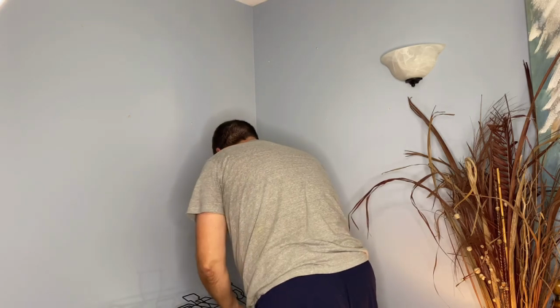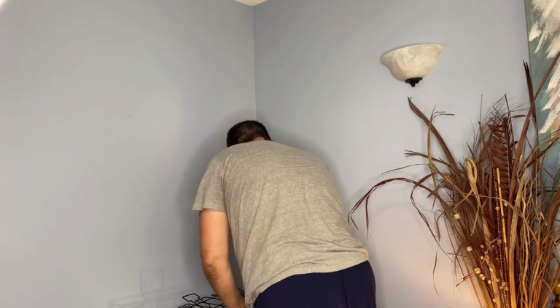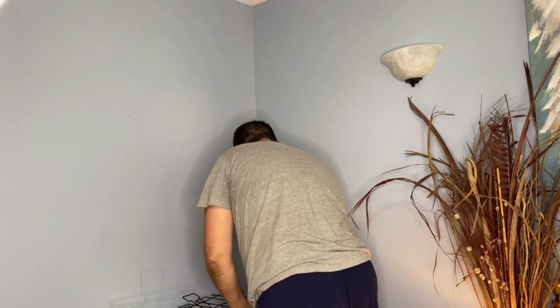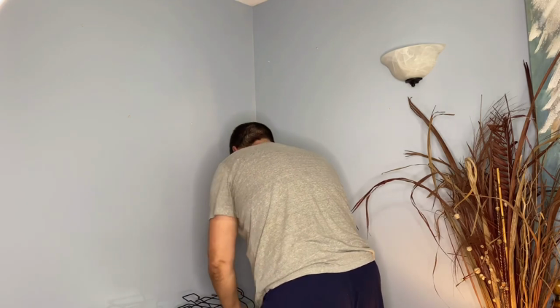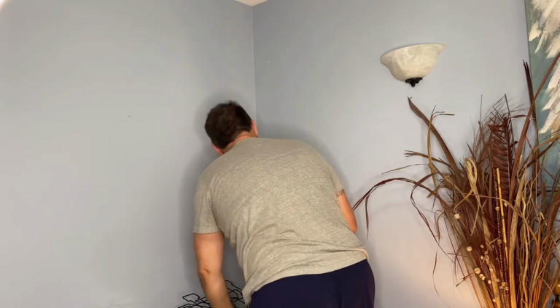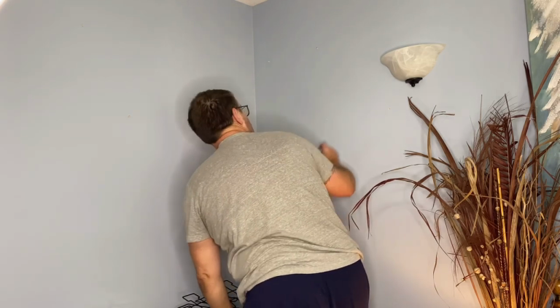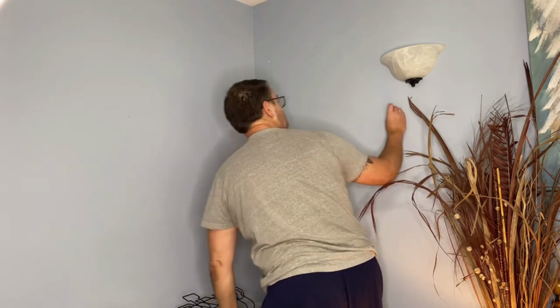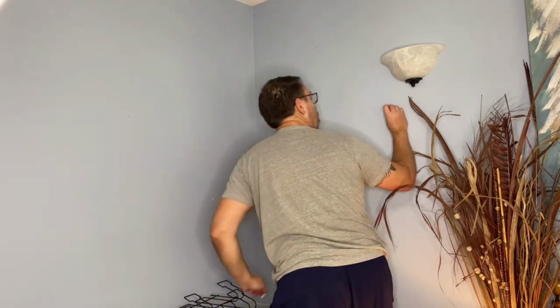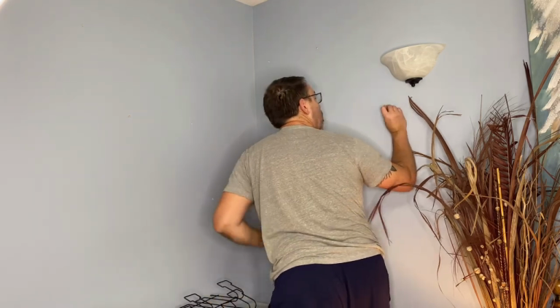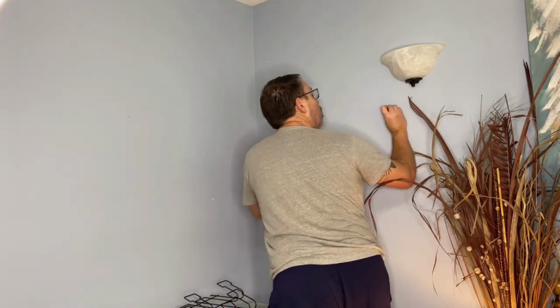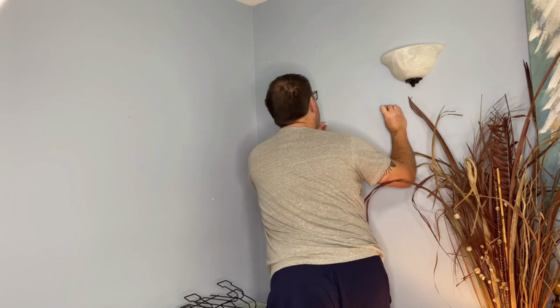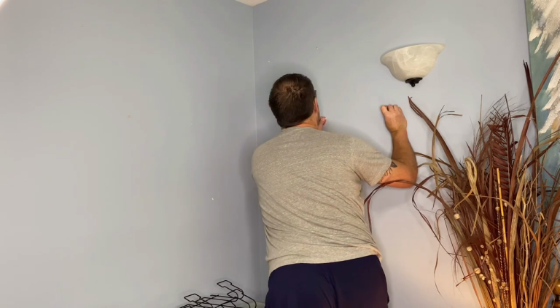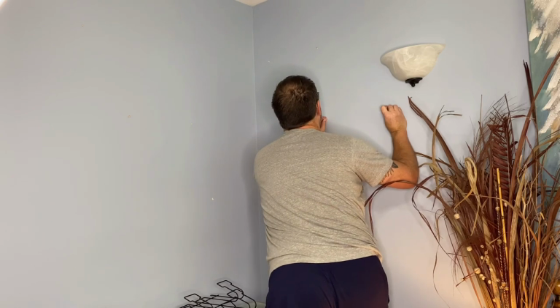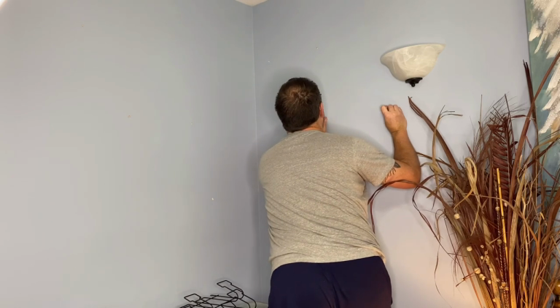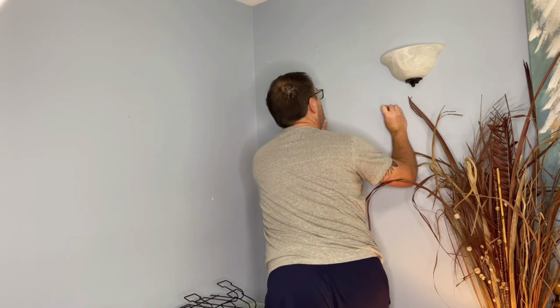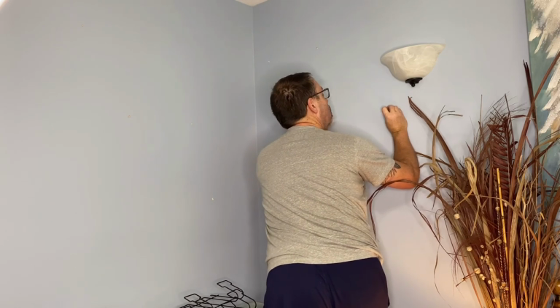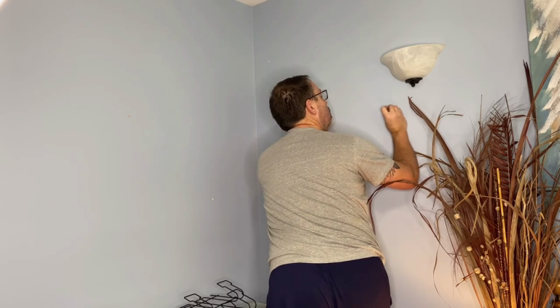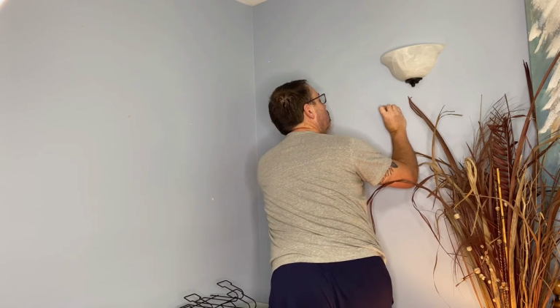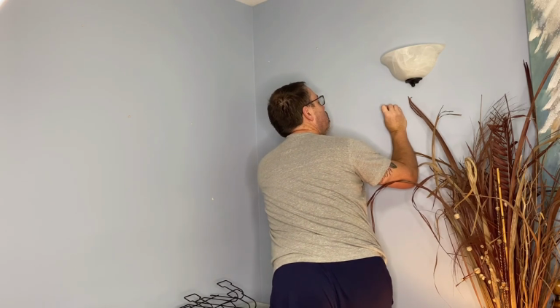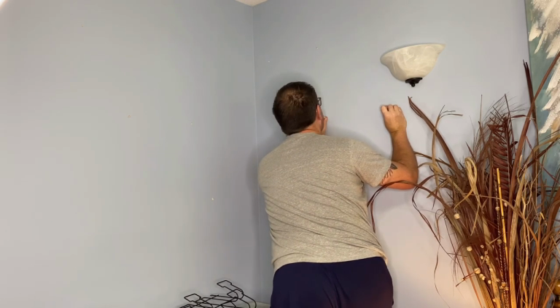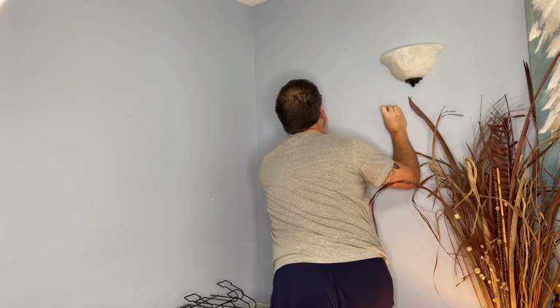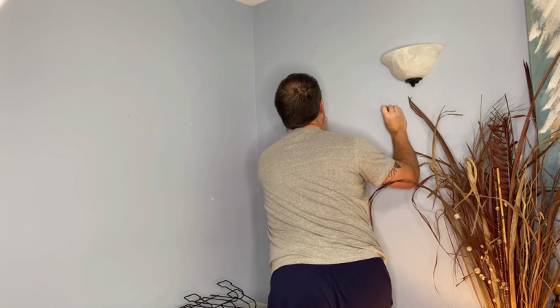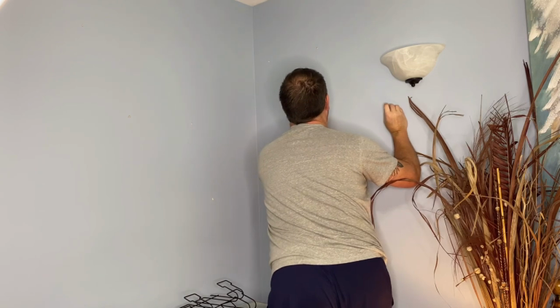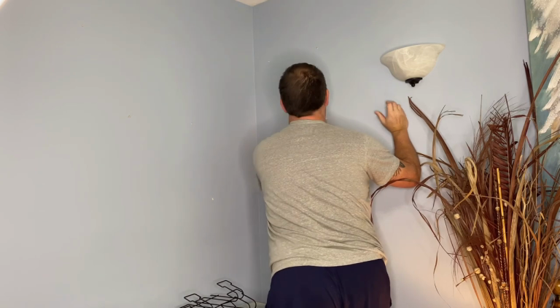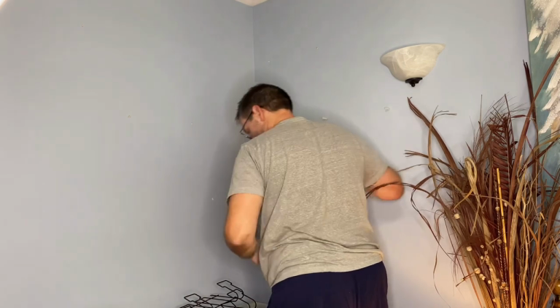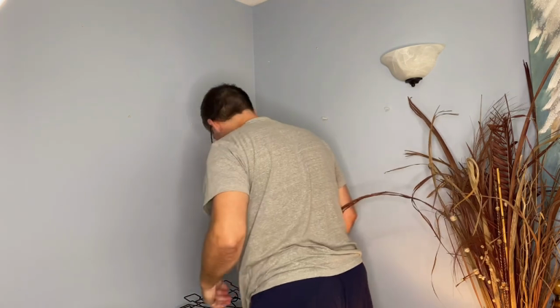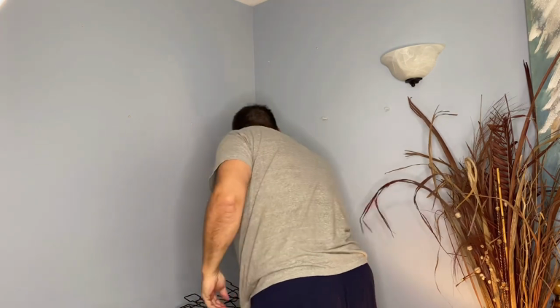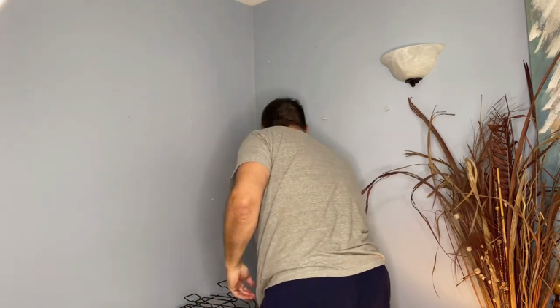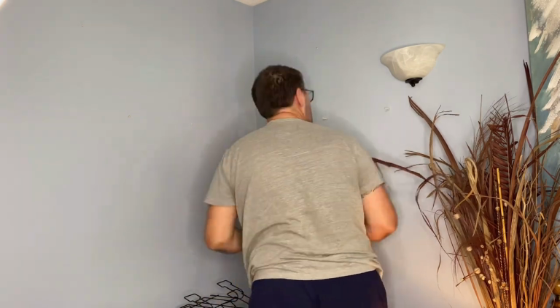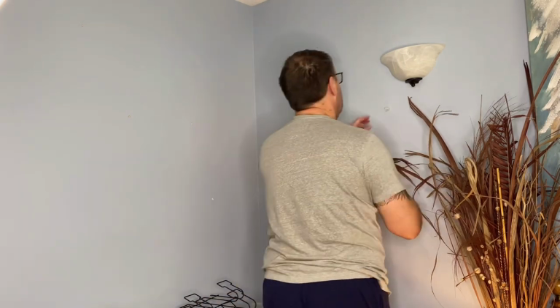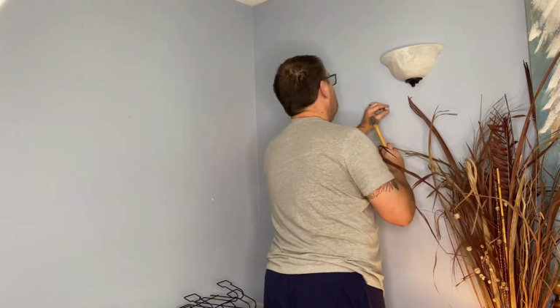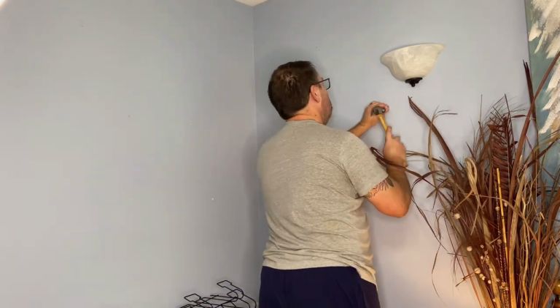Now that he's got all the holes drilled, he's going to take the anchors and he's going to hammer one into each of the holes. This is going to ensure that these aren't just gonna fall off the wall on top of me or something.